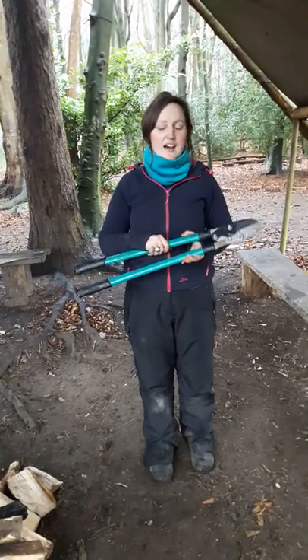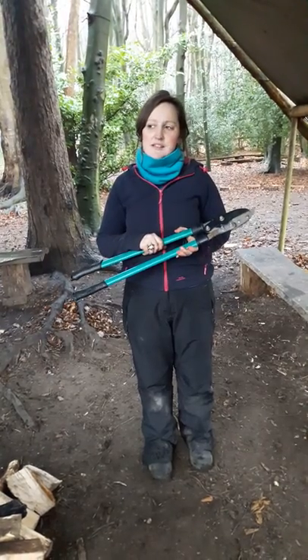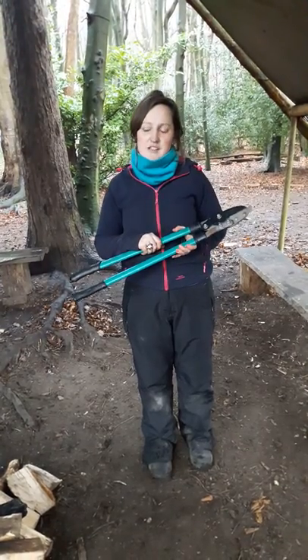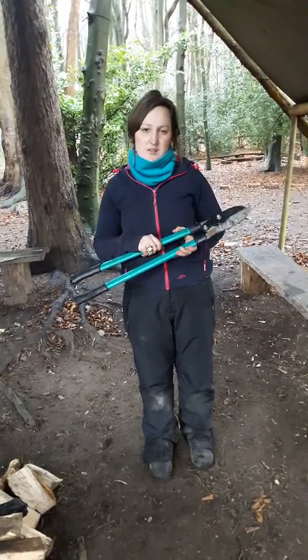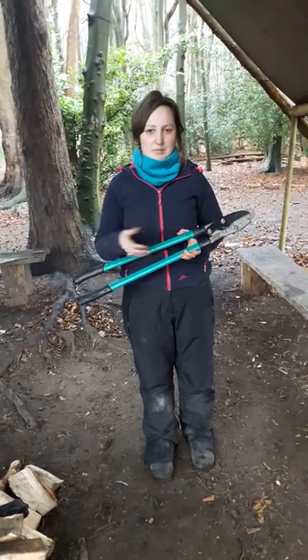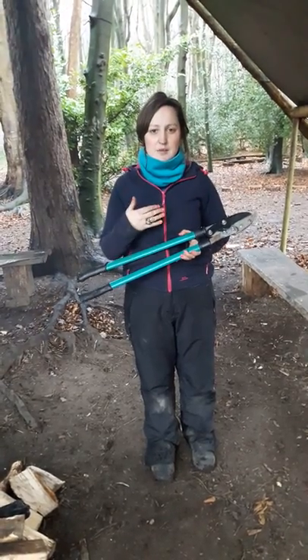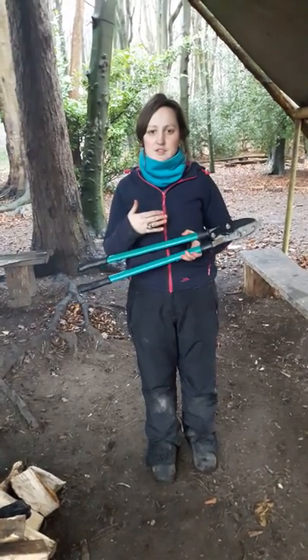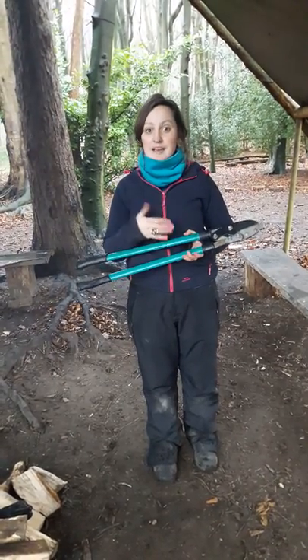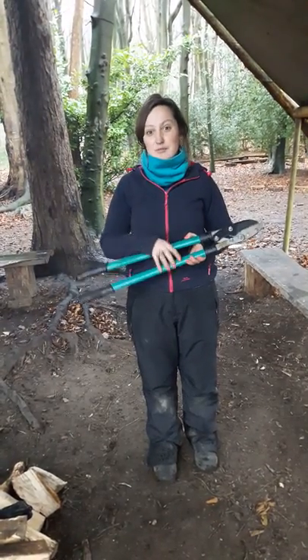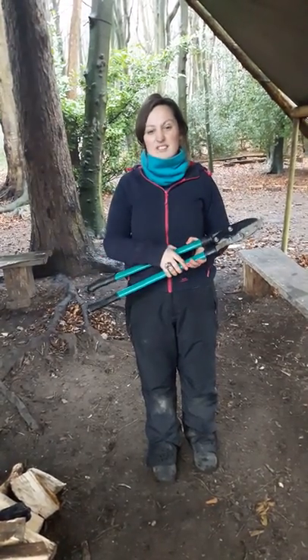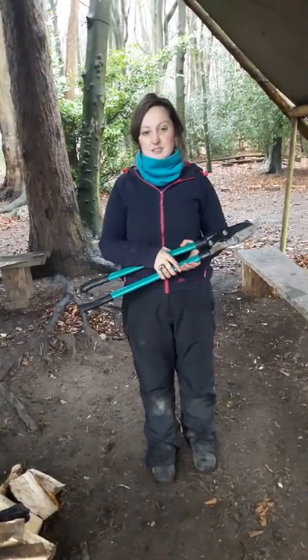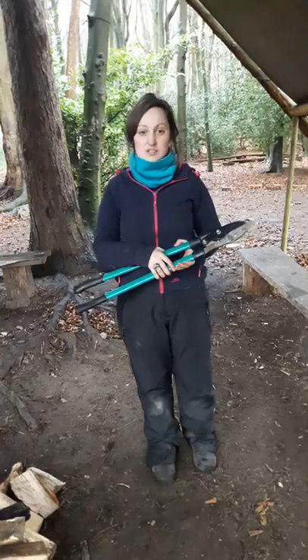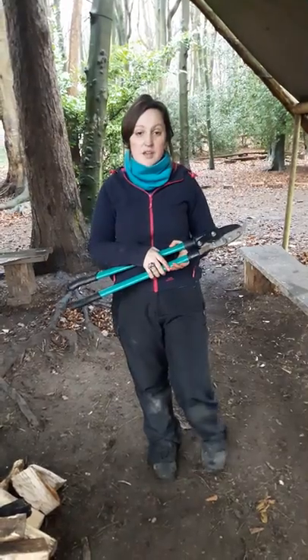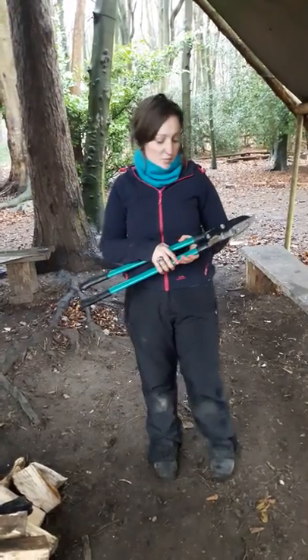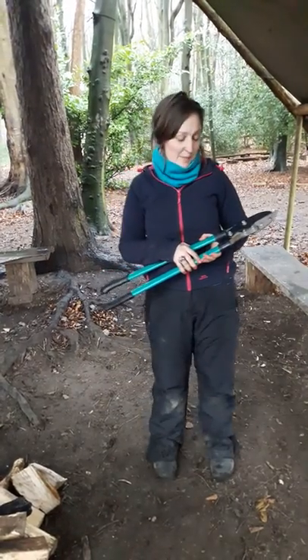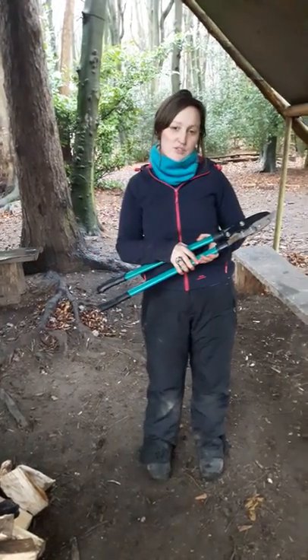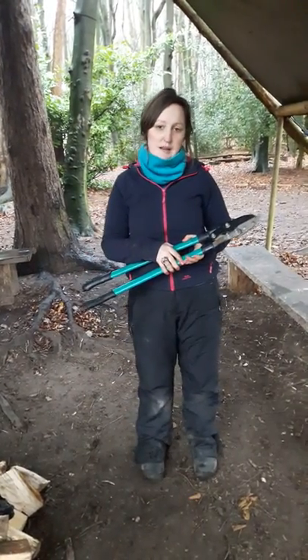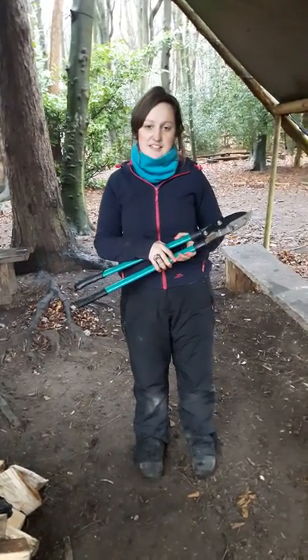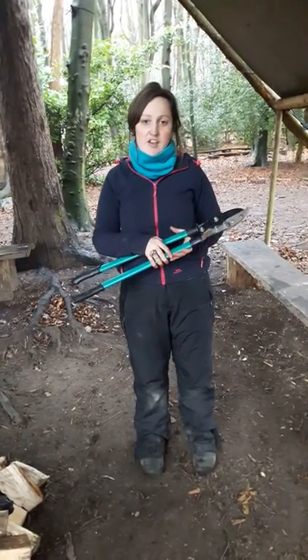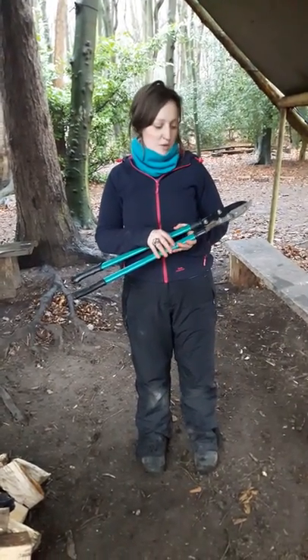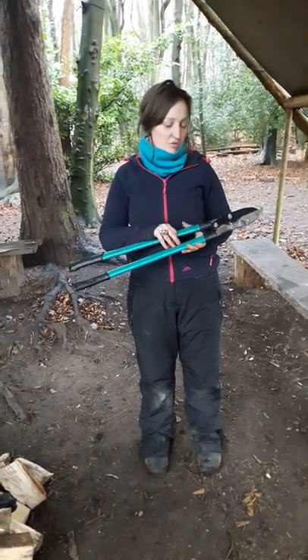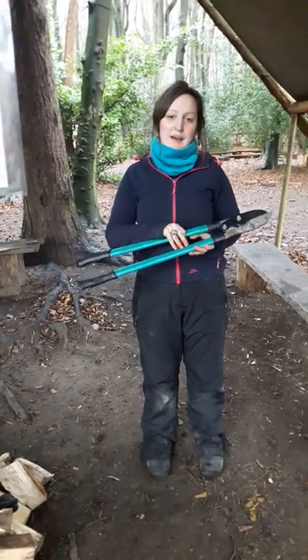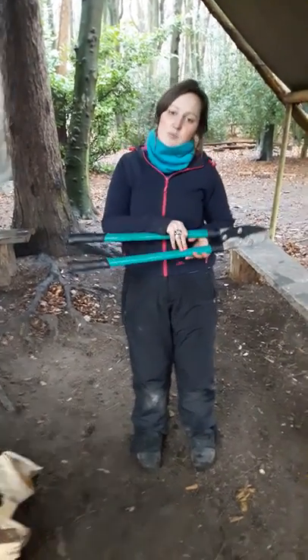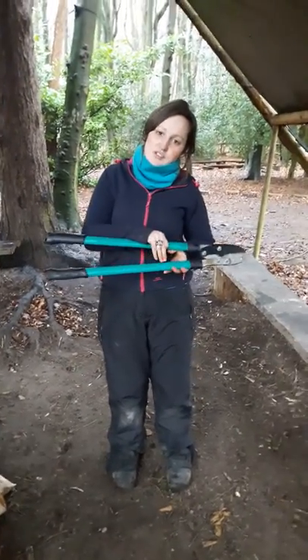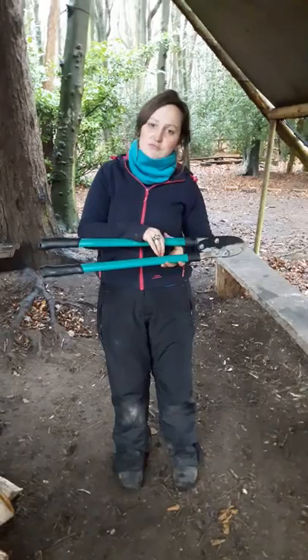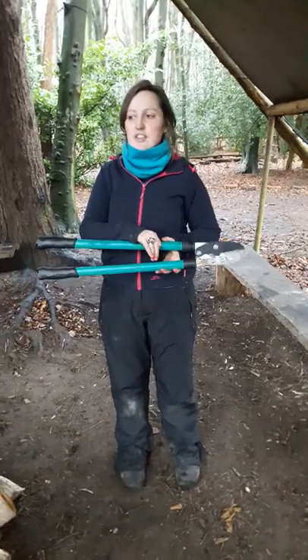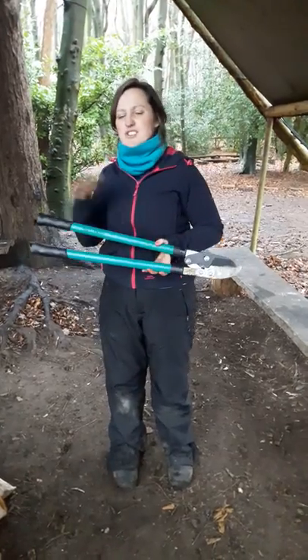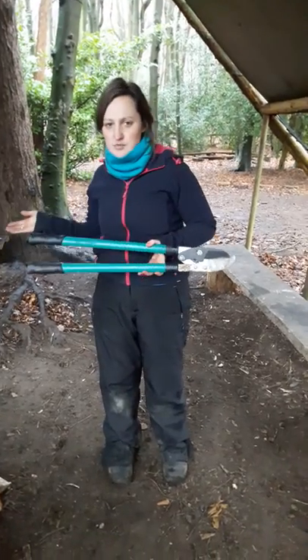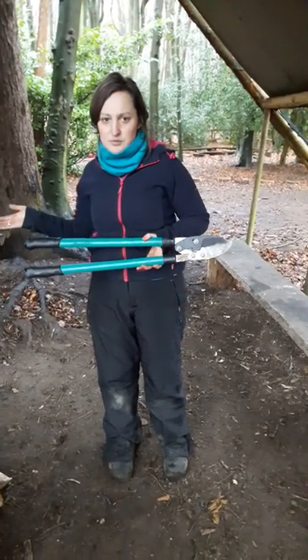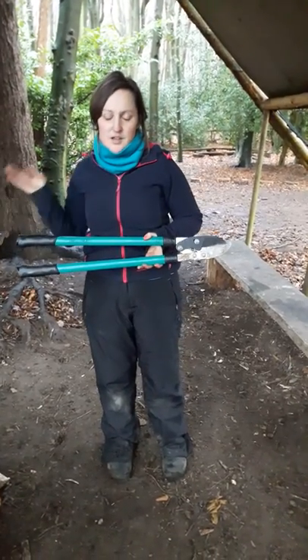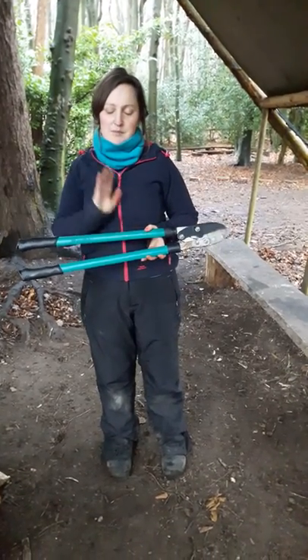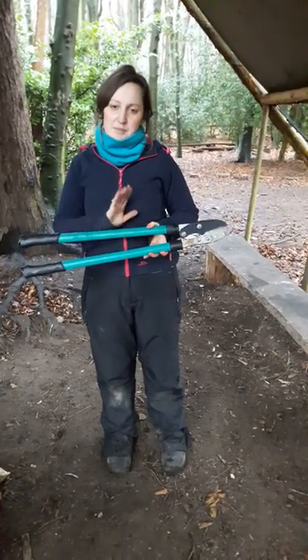I would expect a child to be able to tell me this talk back again before I even hand them this tool. We keep our tool talks really positive and we talk really about how we use the tool, rather than what we don't do with the tool. We keep them simple.